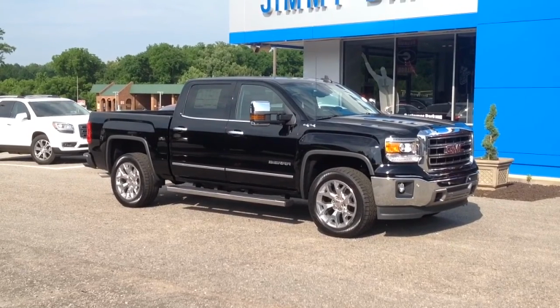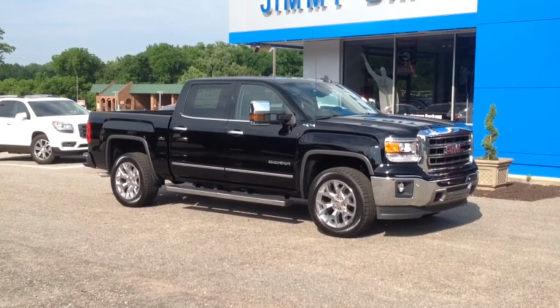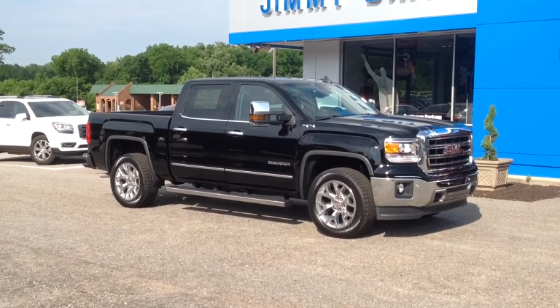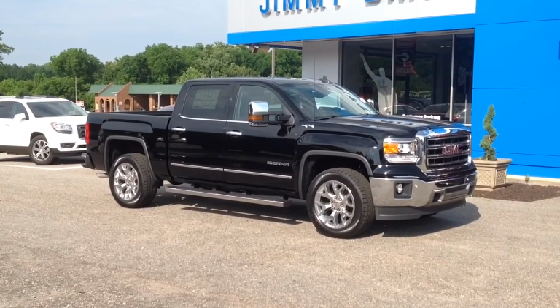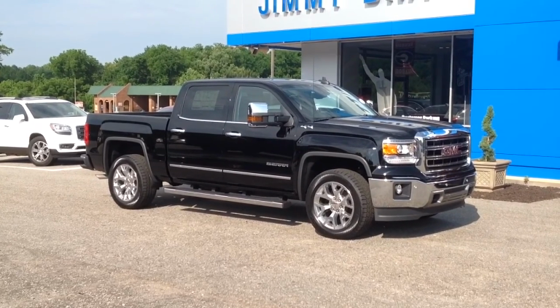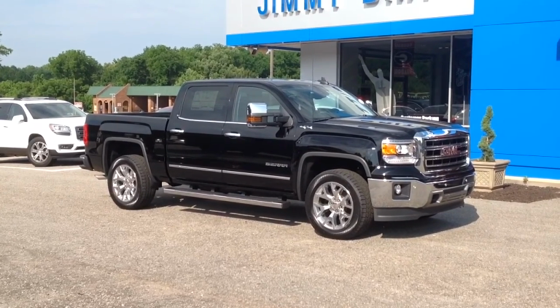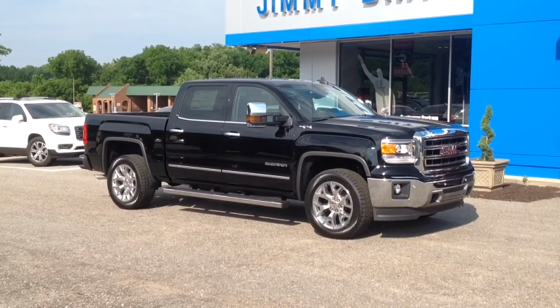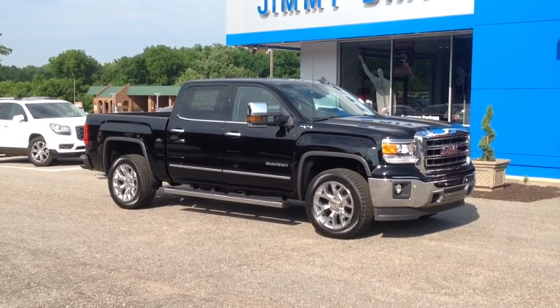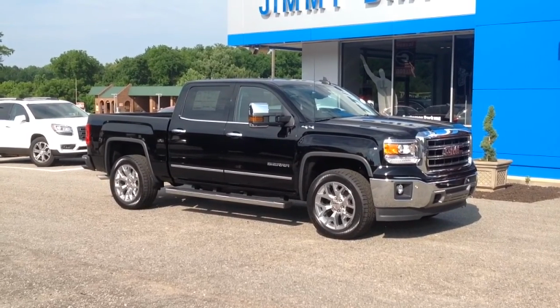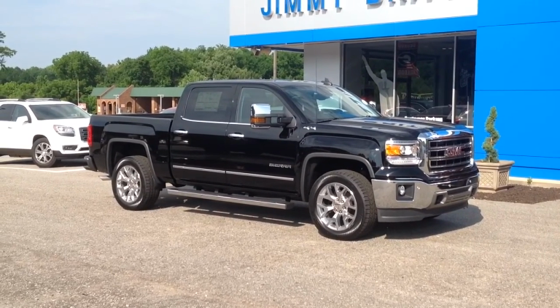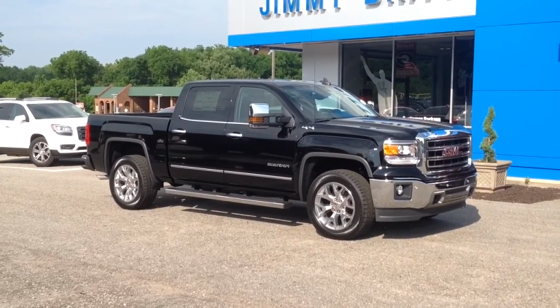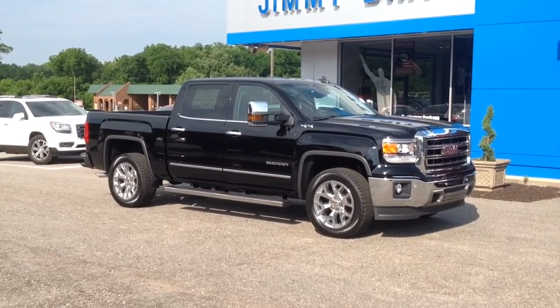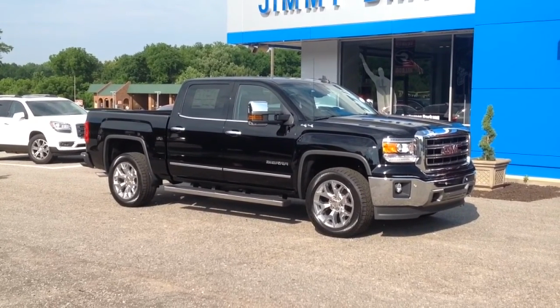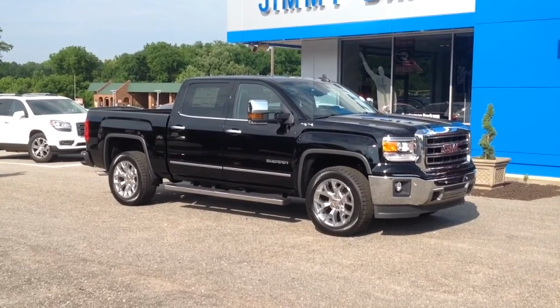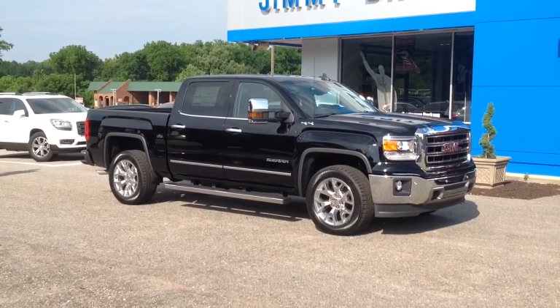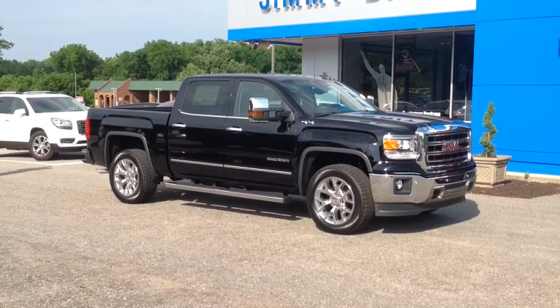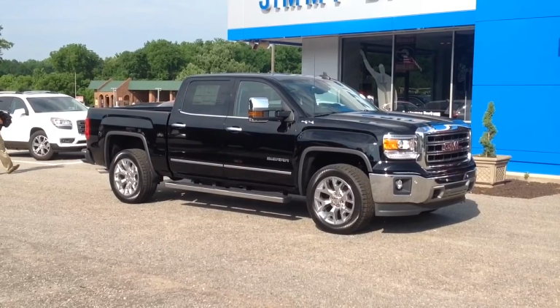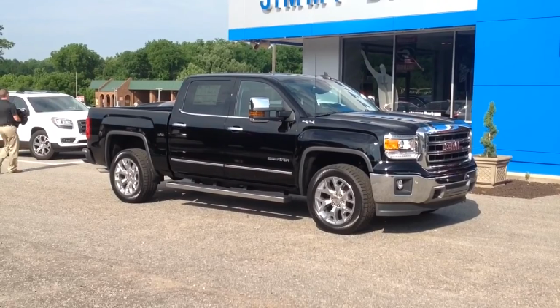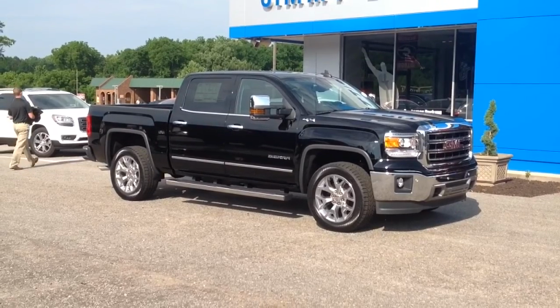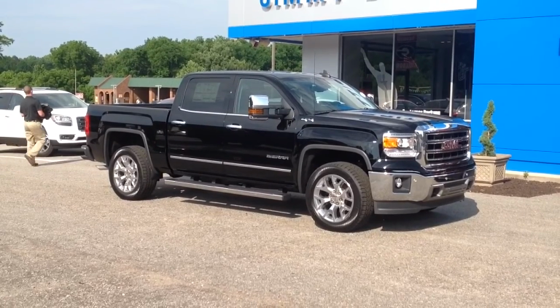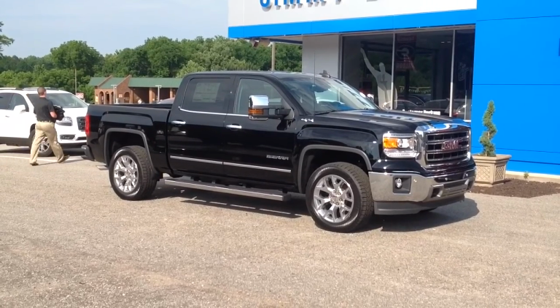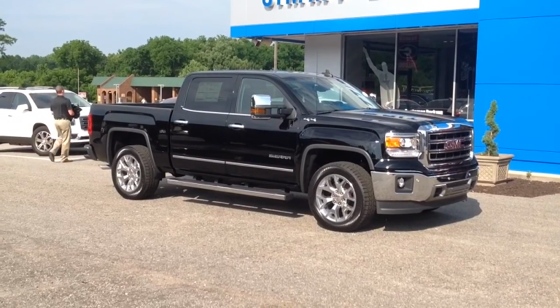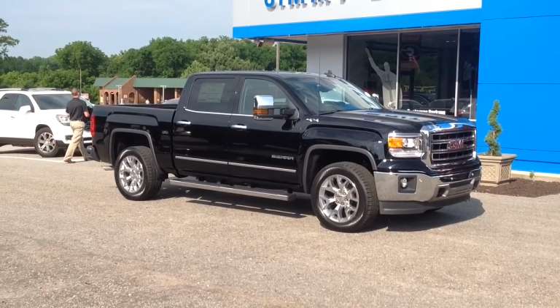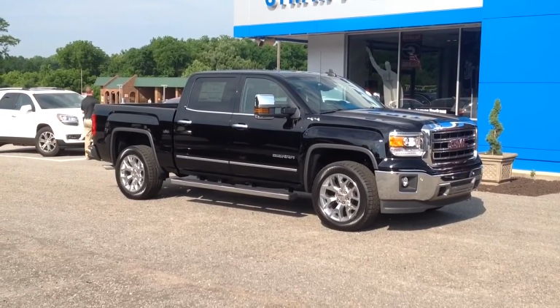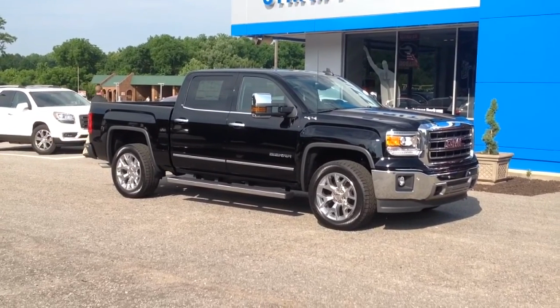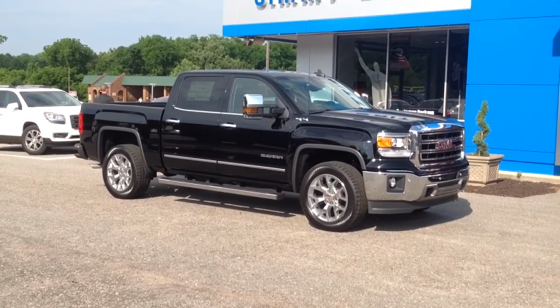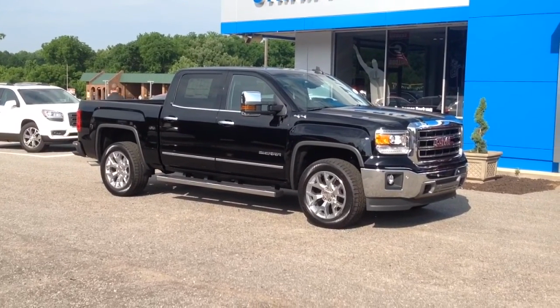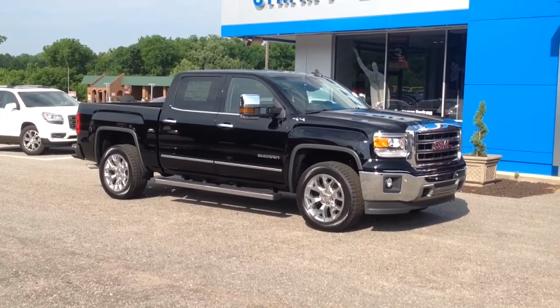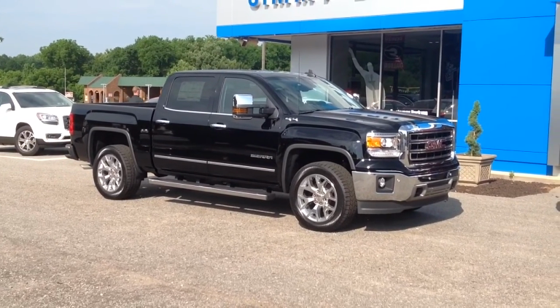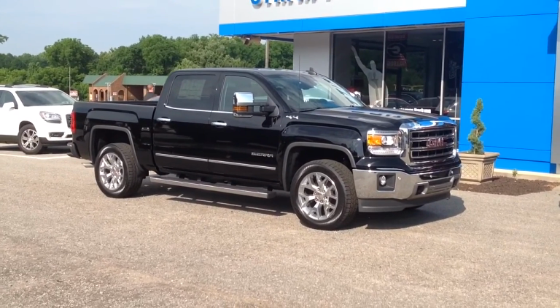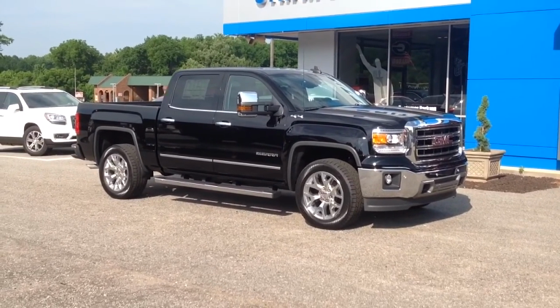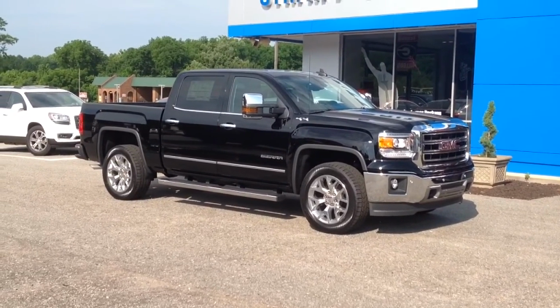Hey there, Josh Trout of Jimmy Burst Chevrolet just showing you our 2015 GMC Sierra that you picked out on the internet. First of all, what a great choice. This thing is beautiful.